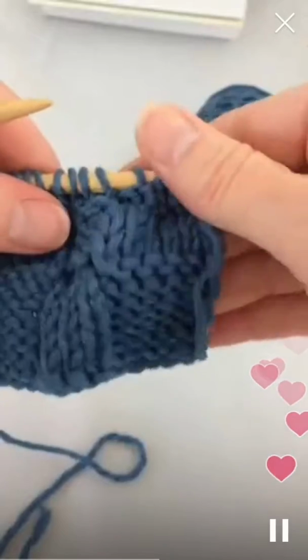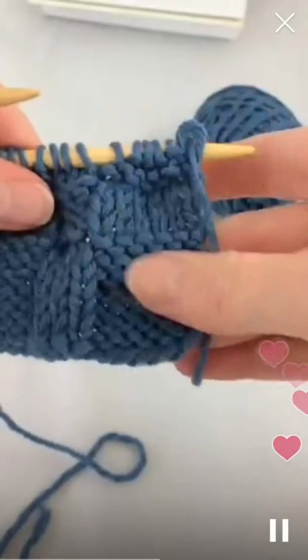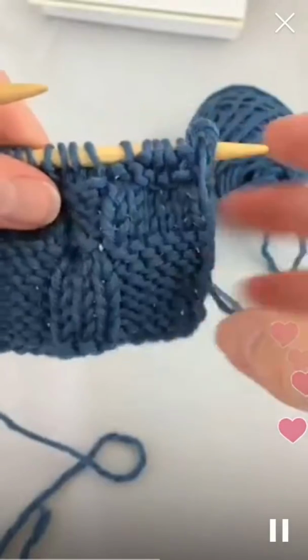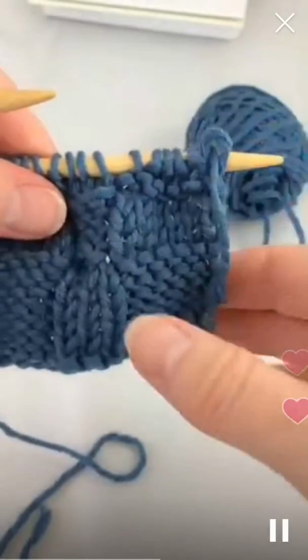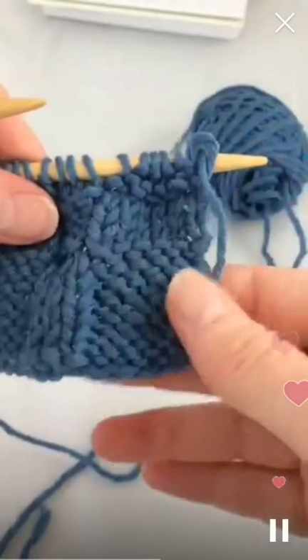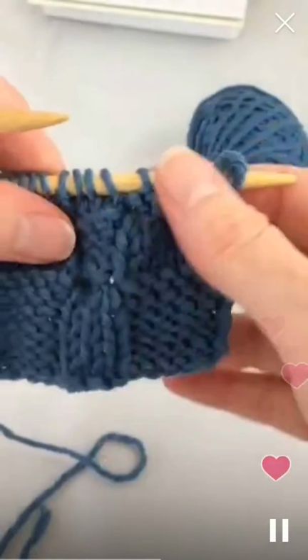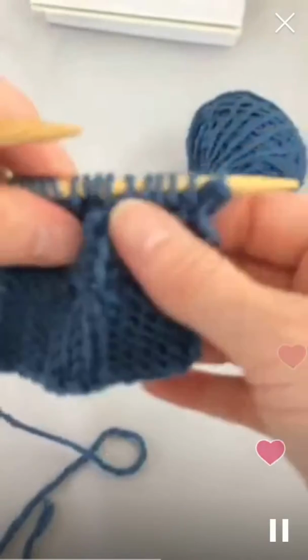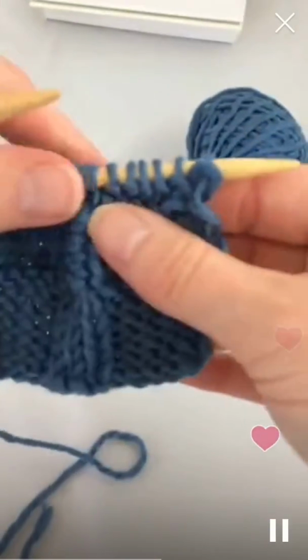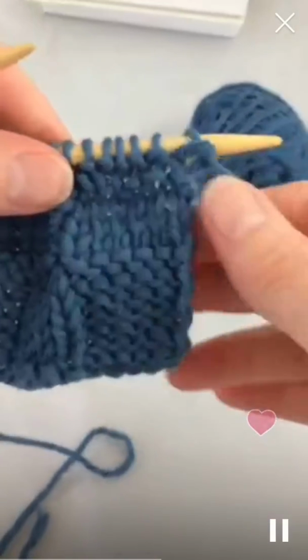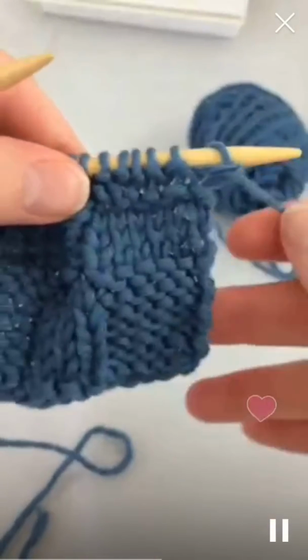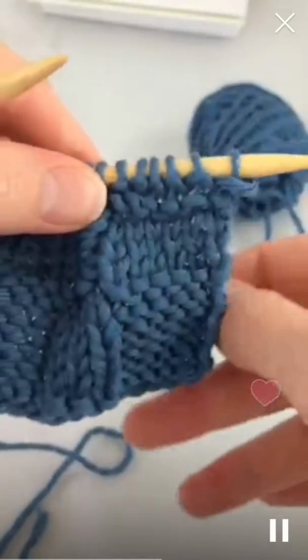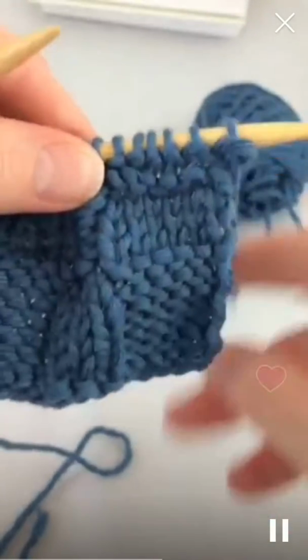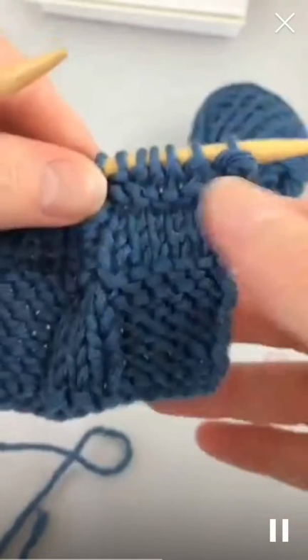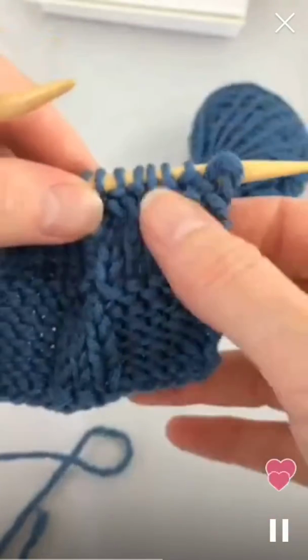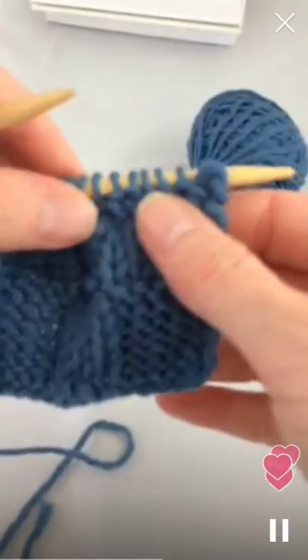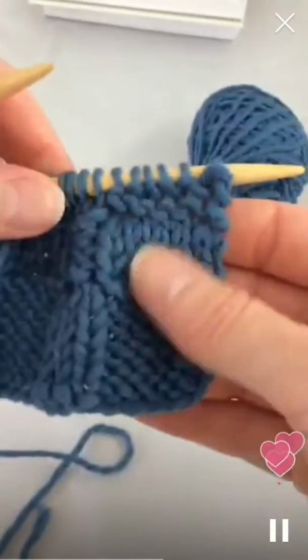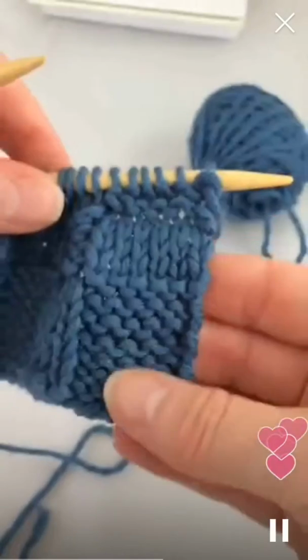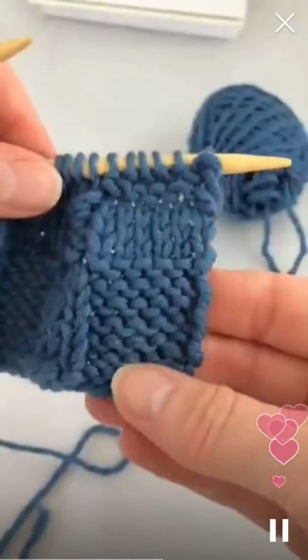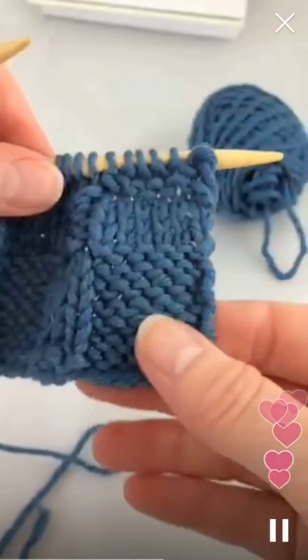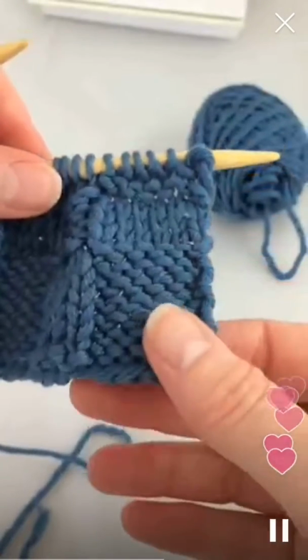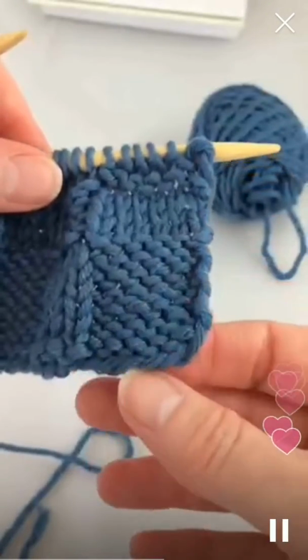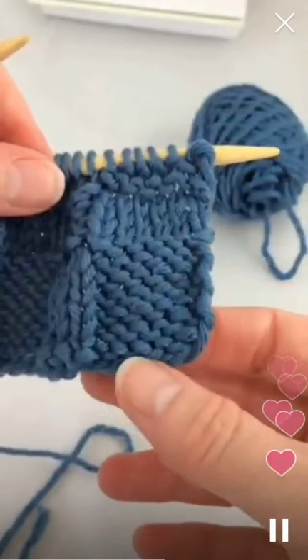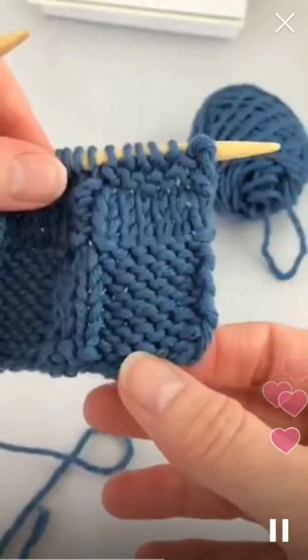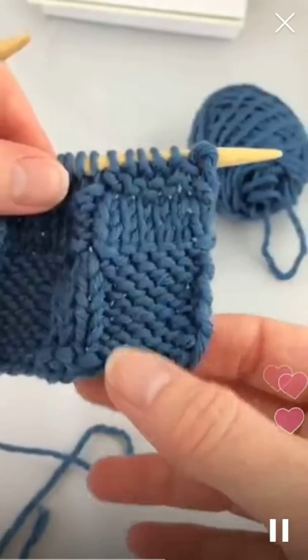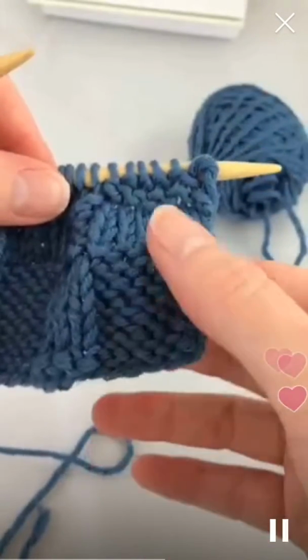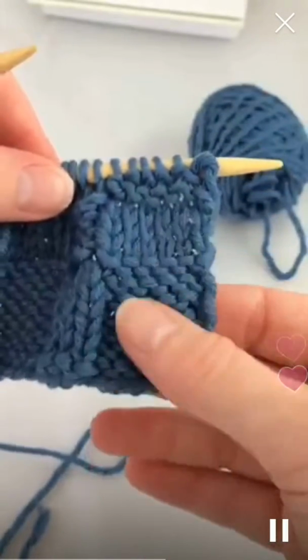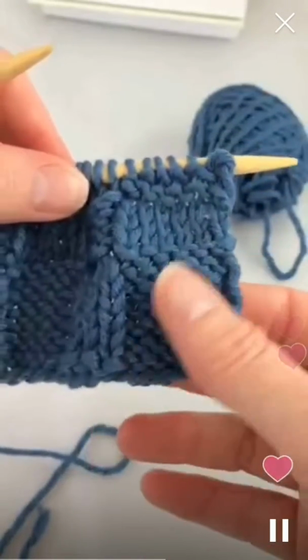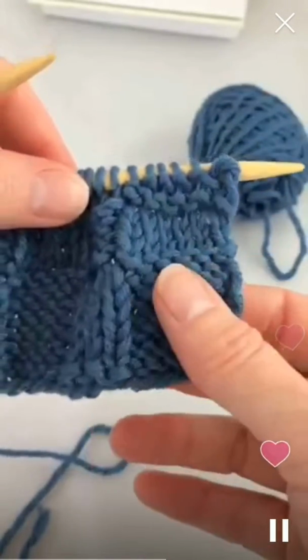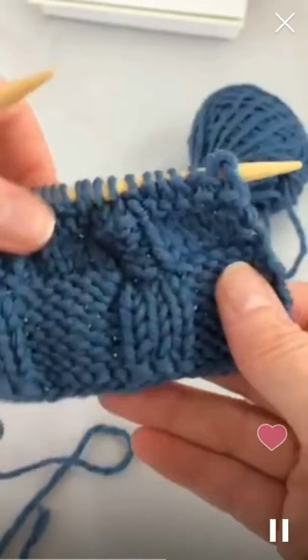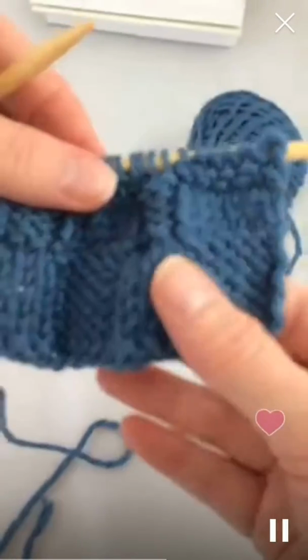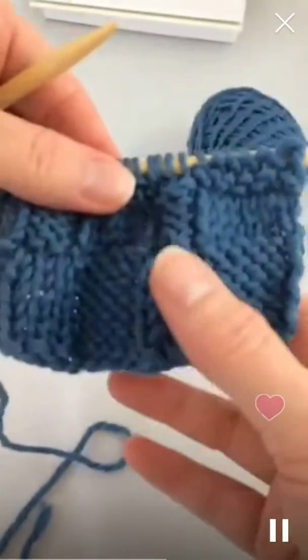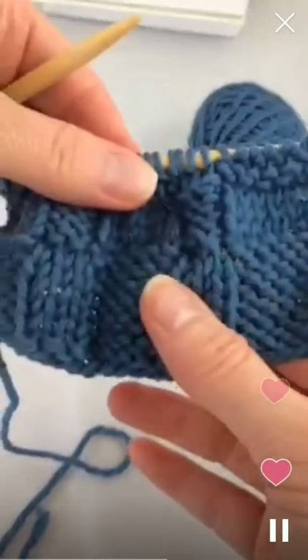Now, that setup there — those two rows — you'll repeat for a total of six rows, like what you see here.